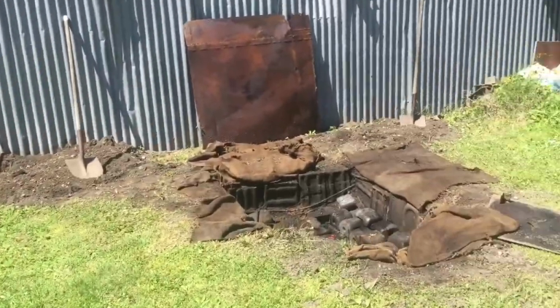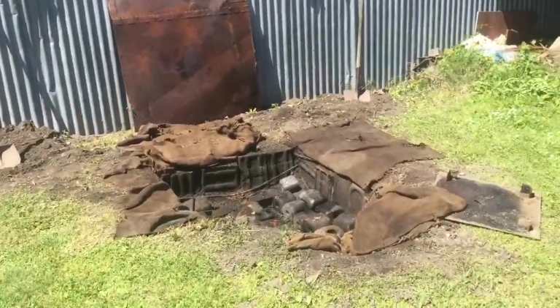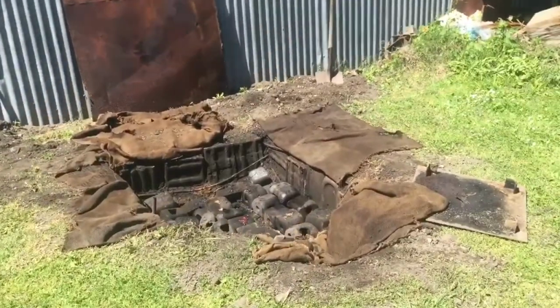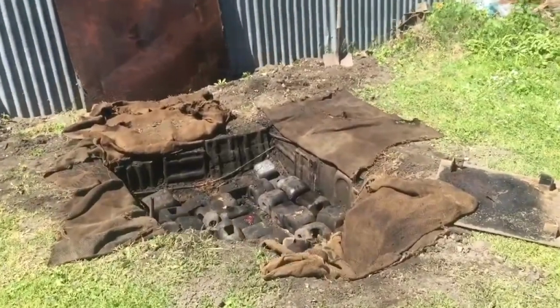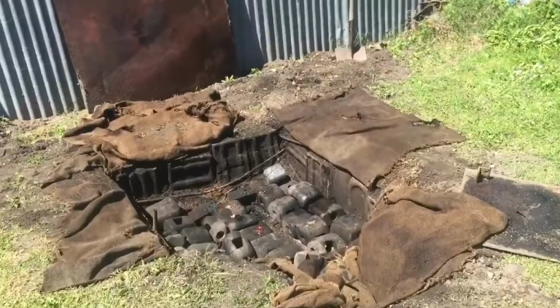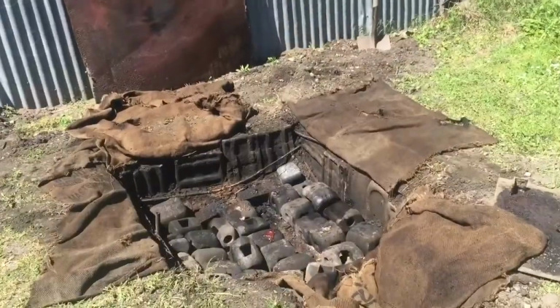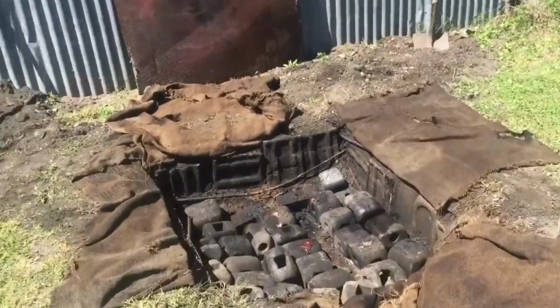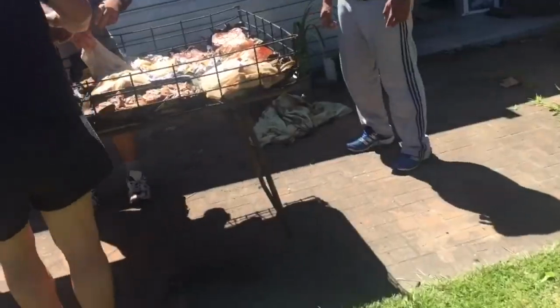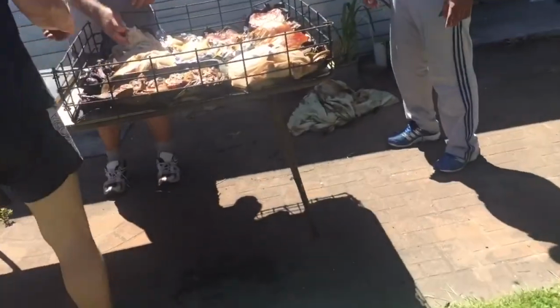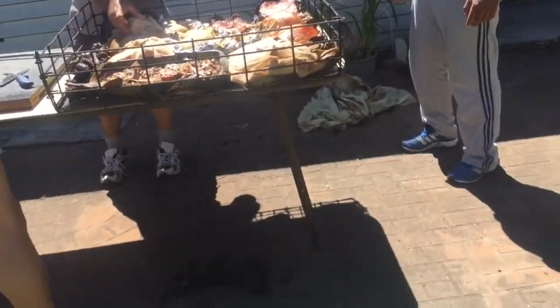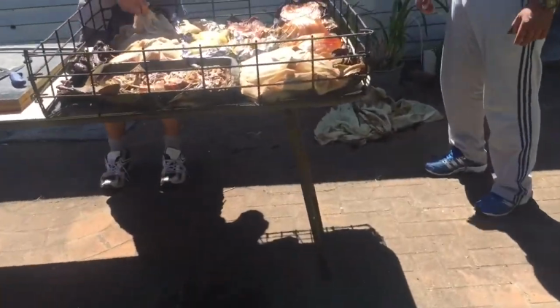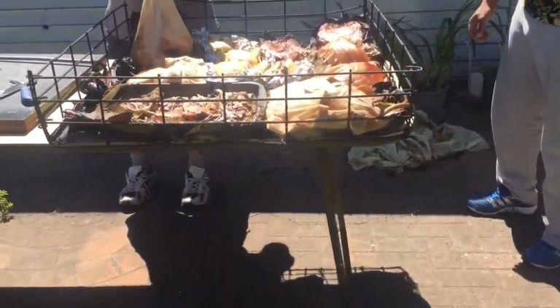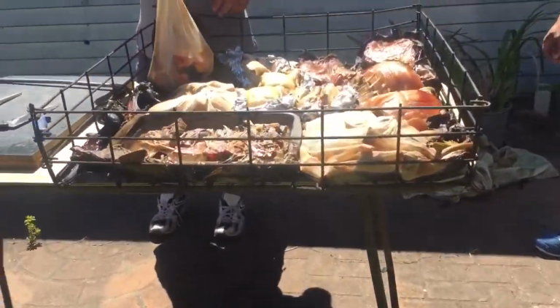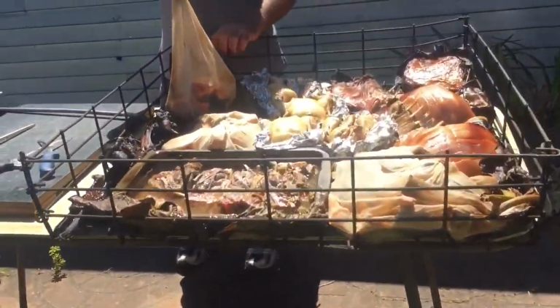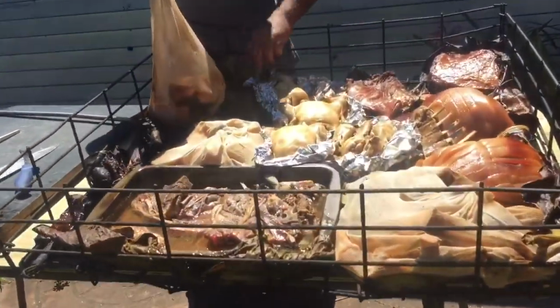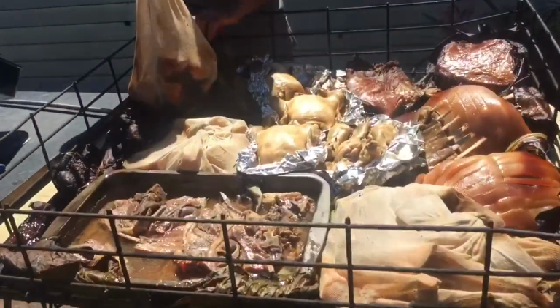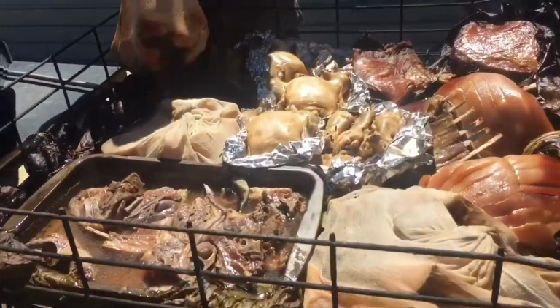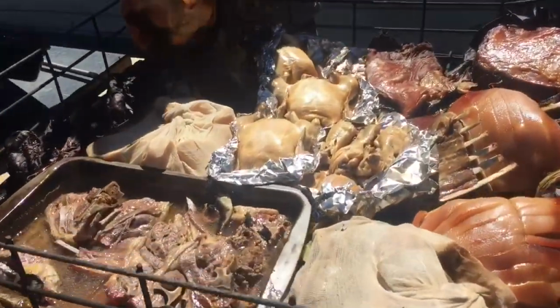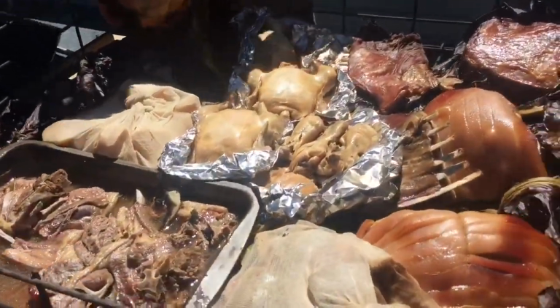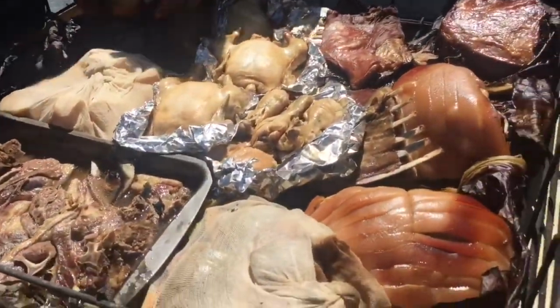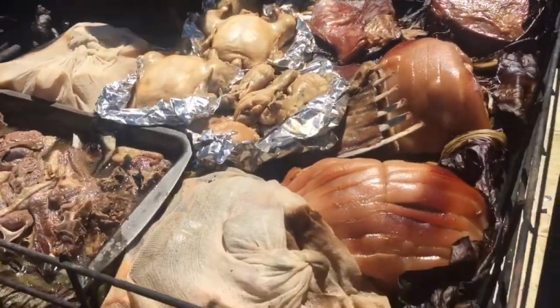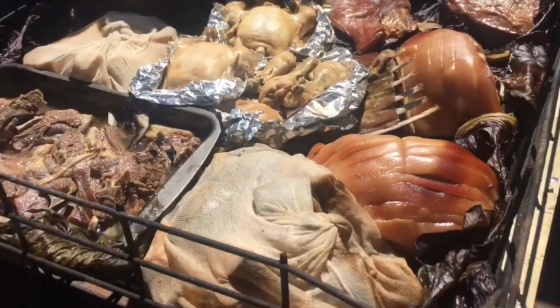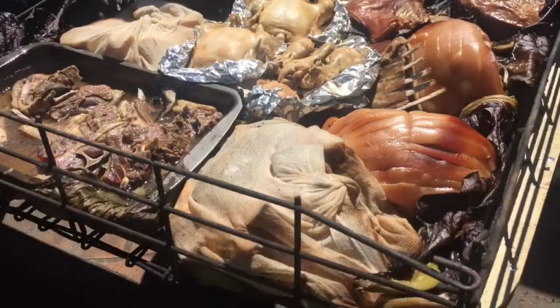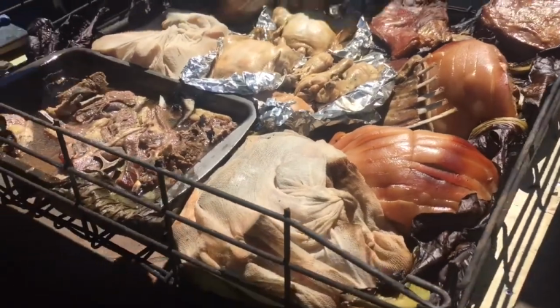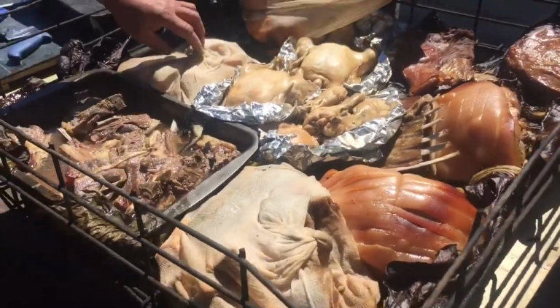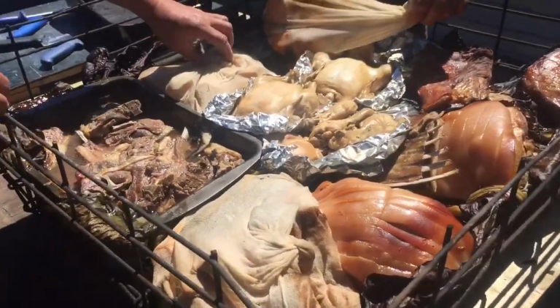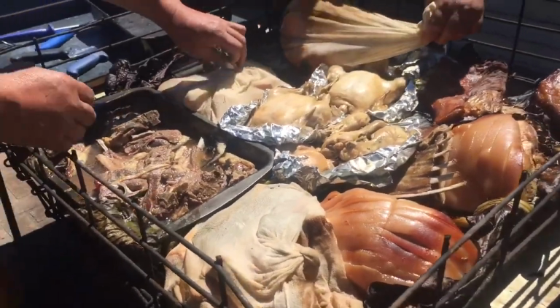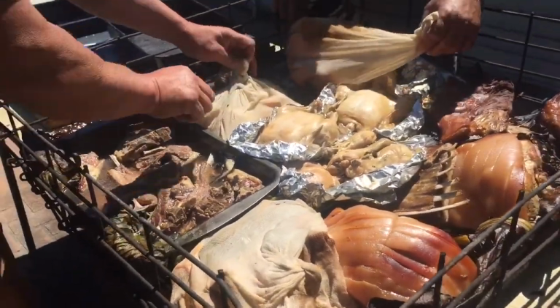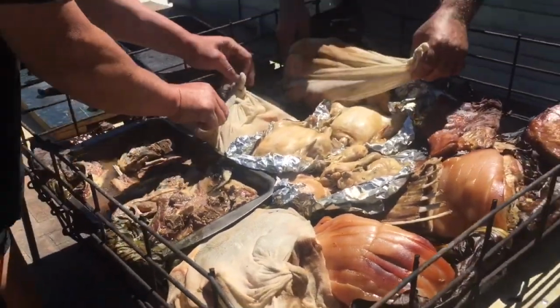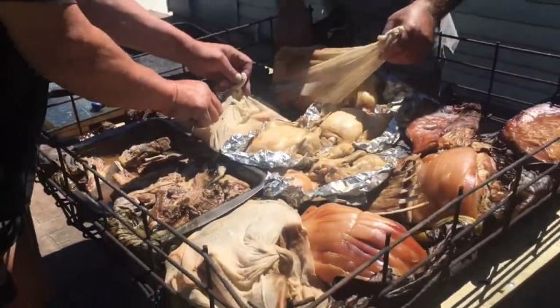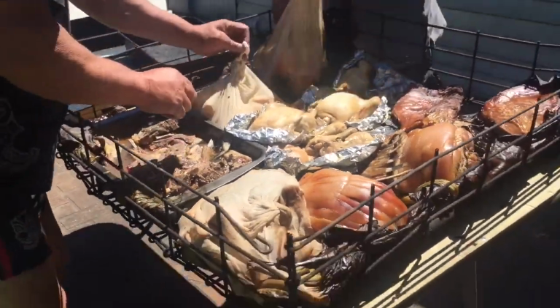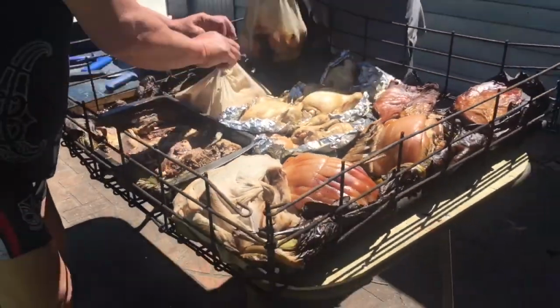And that's it — that's the aftermath. This is the cooked food, and it's time to carve it up and then dish it out to the kids.